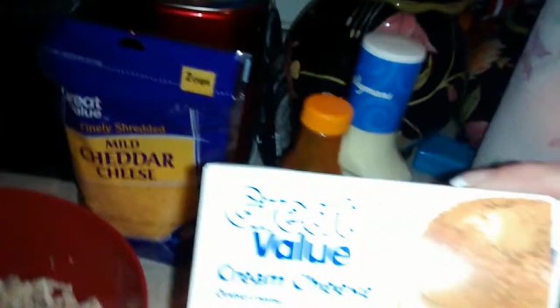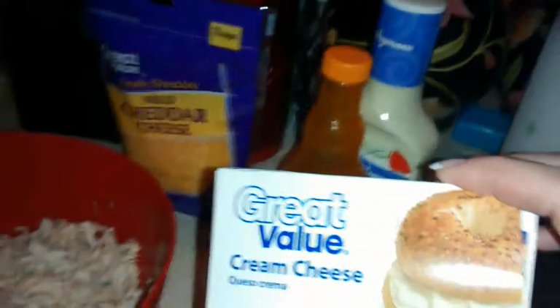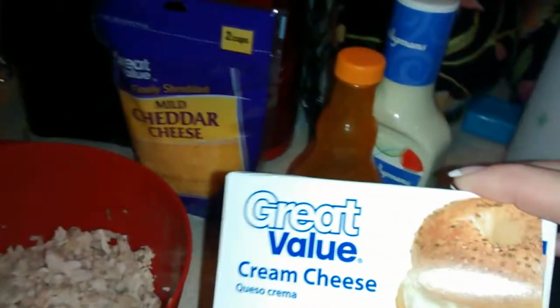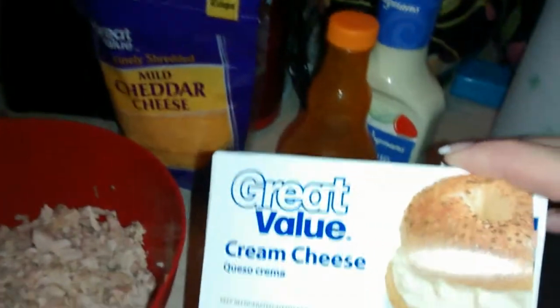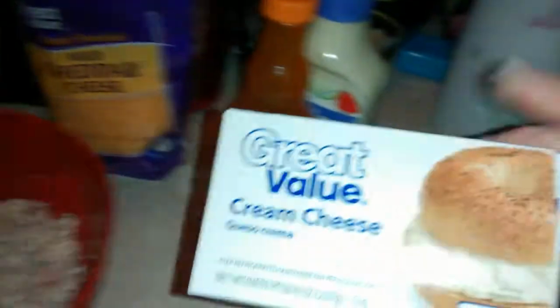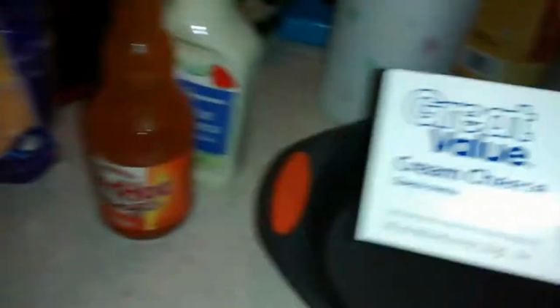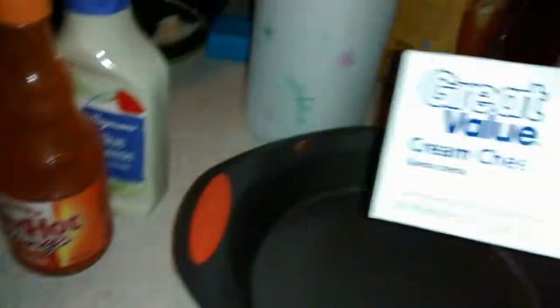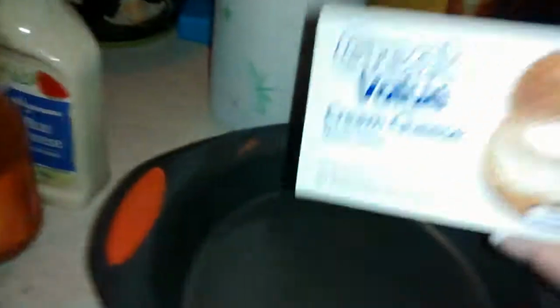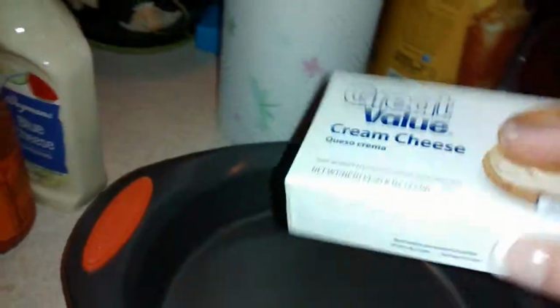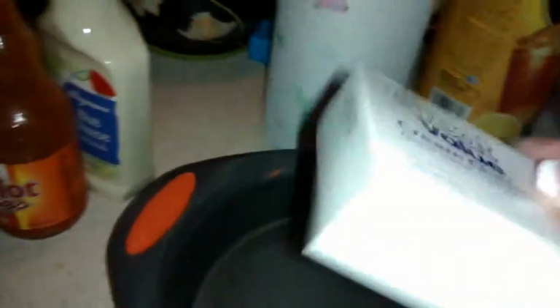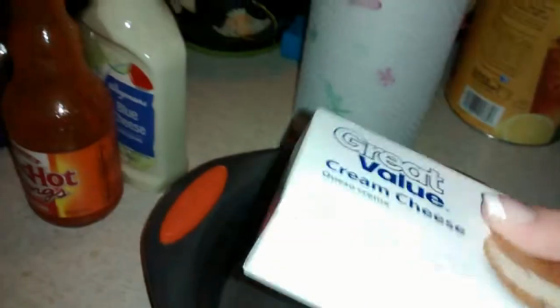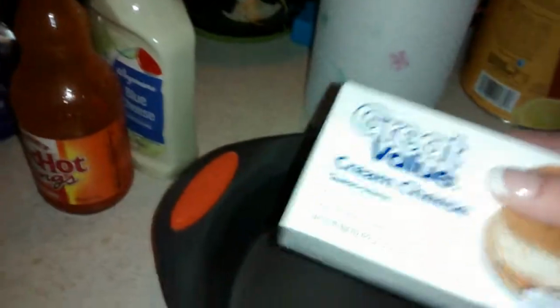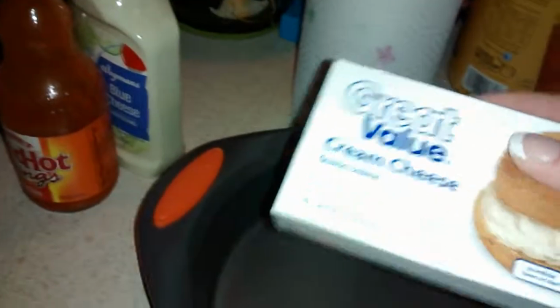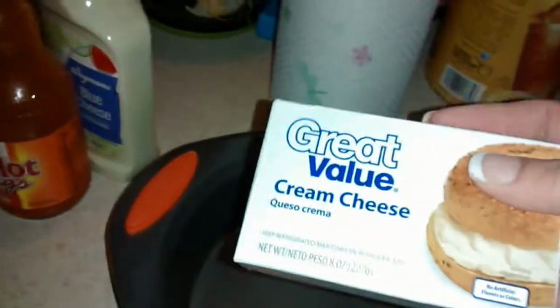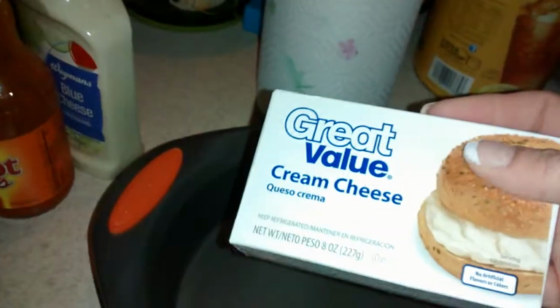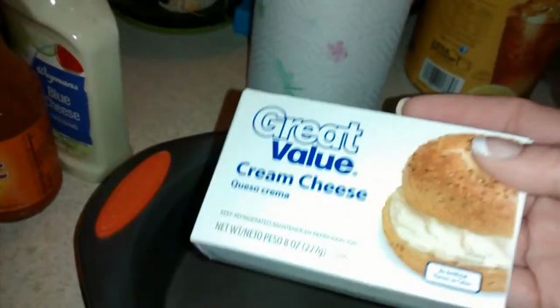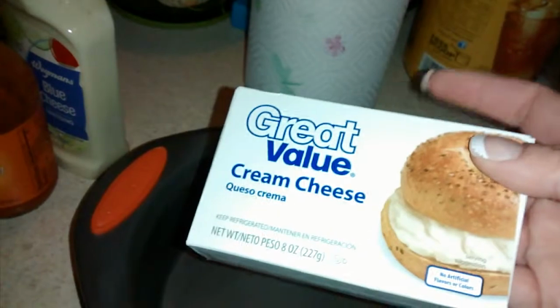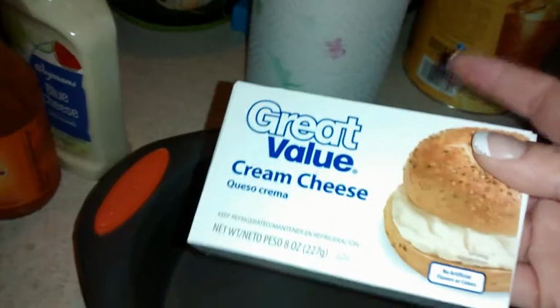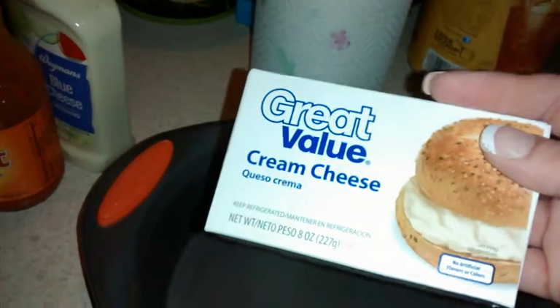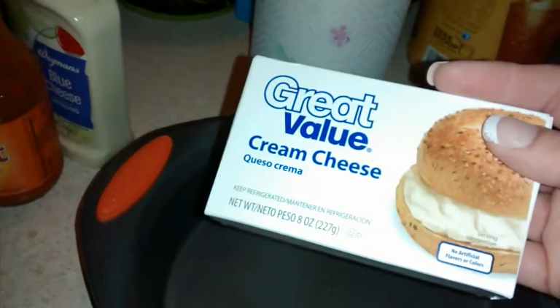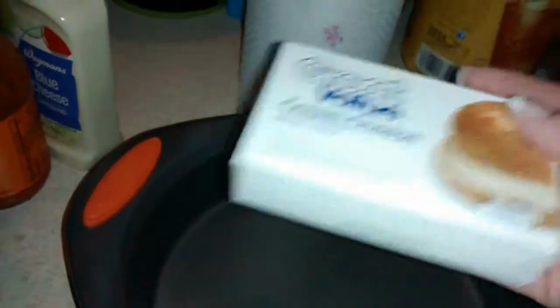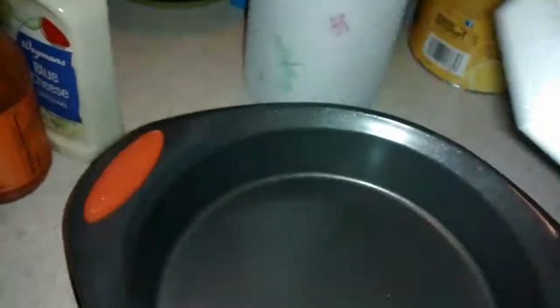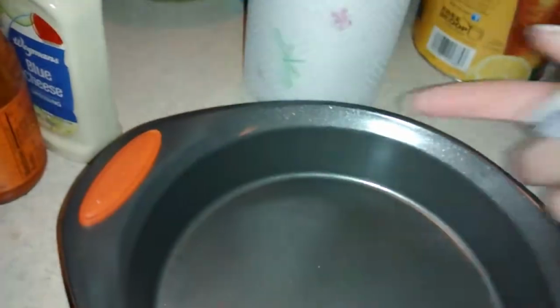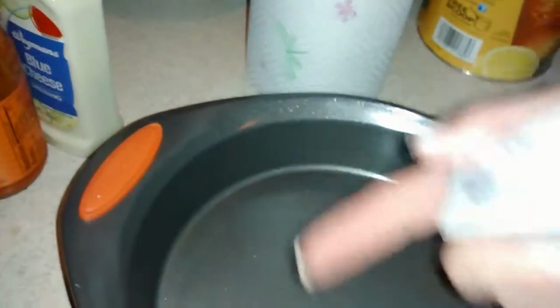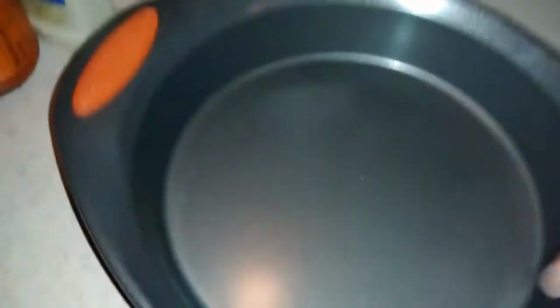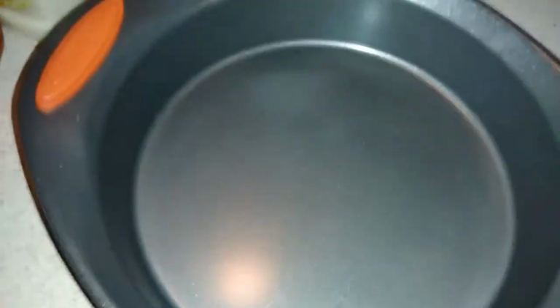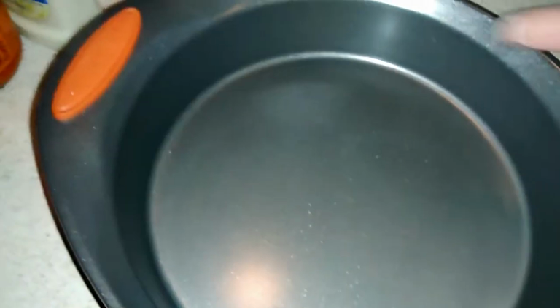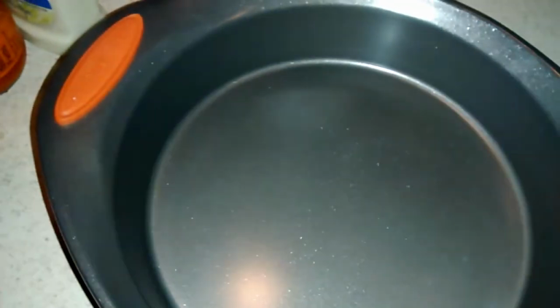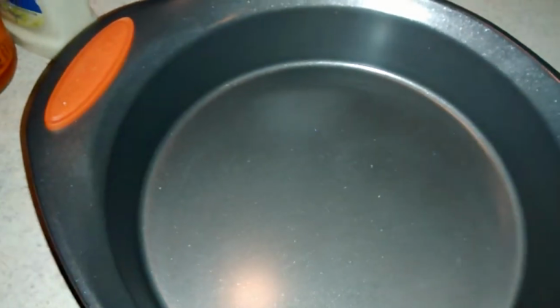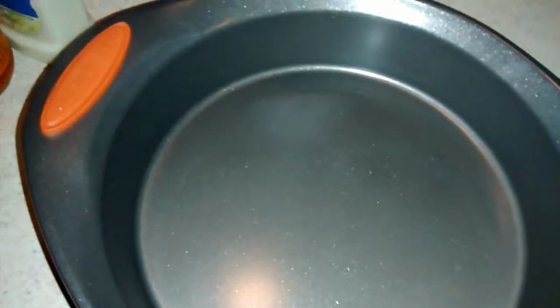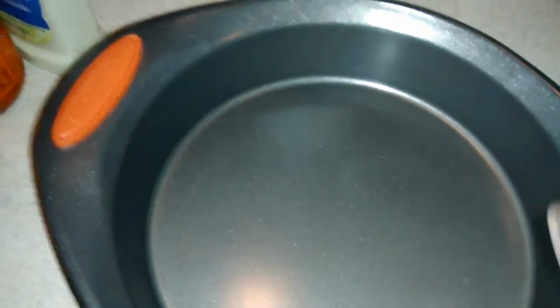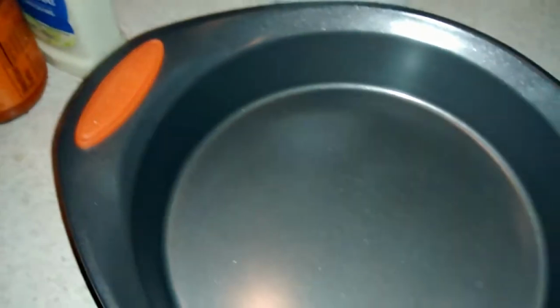As far as the cream cheese, you just take it out and make sure it's softened — keep it out on the counter, don't put it in the fridge. Then you spread it out on the bottom of your pan evenly.